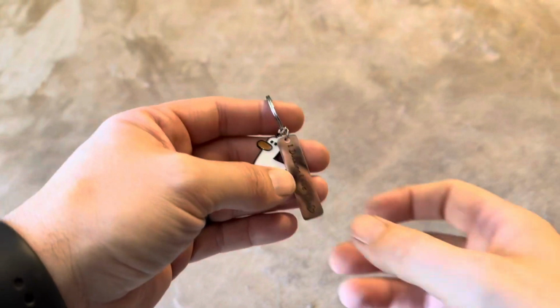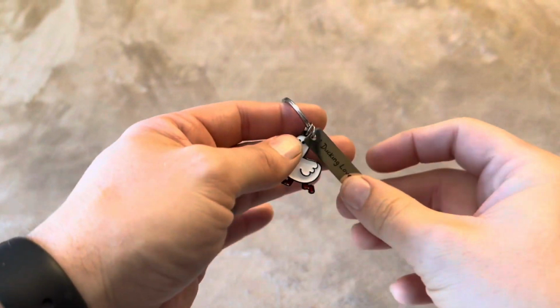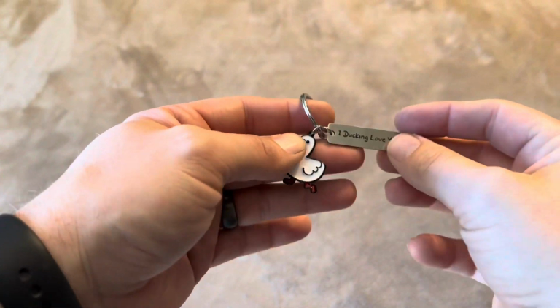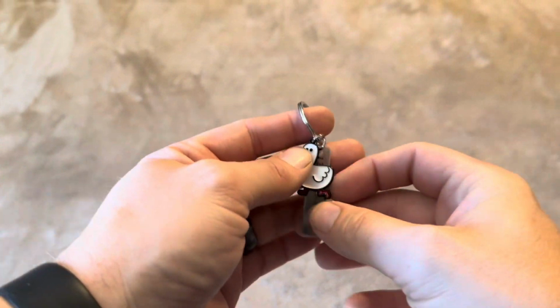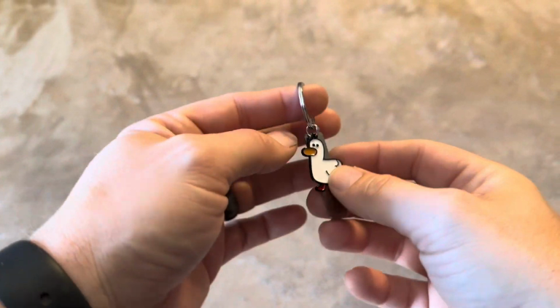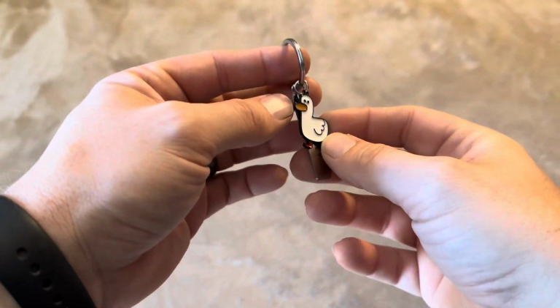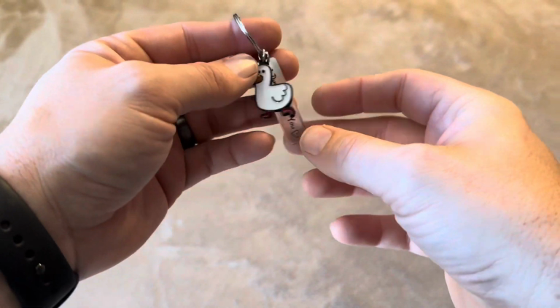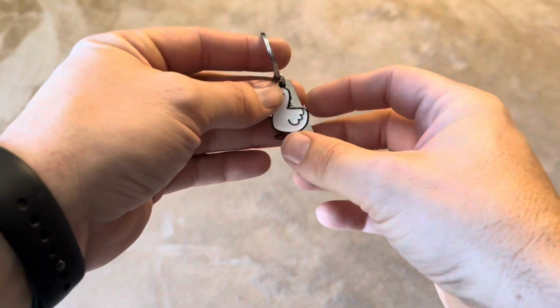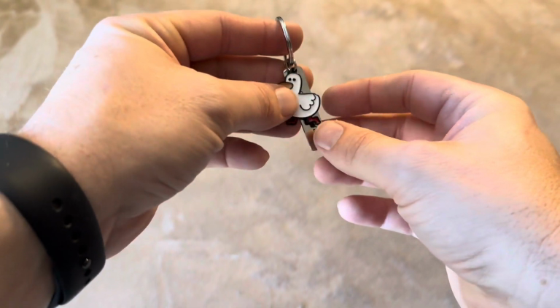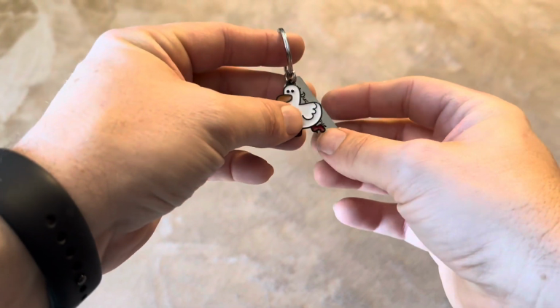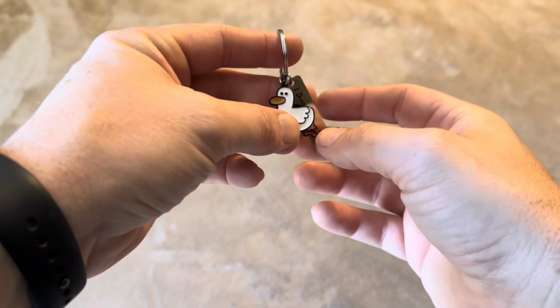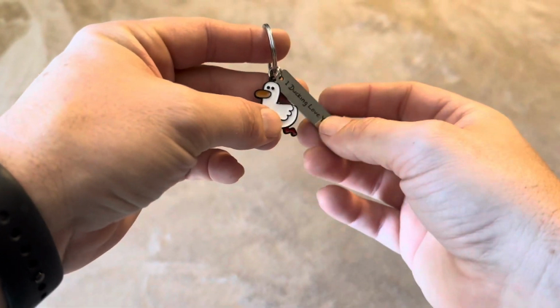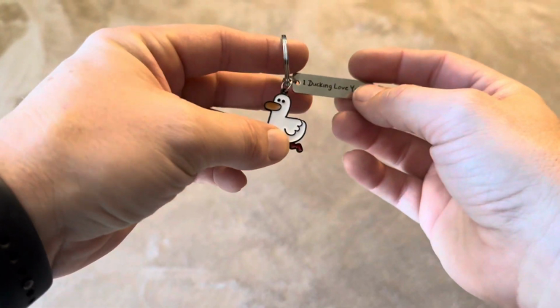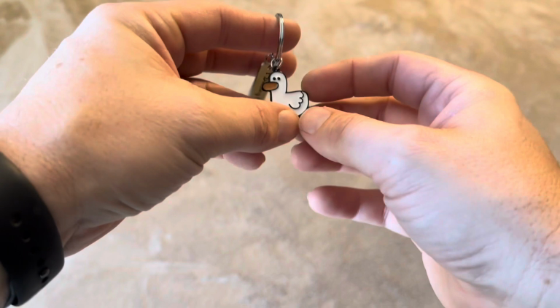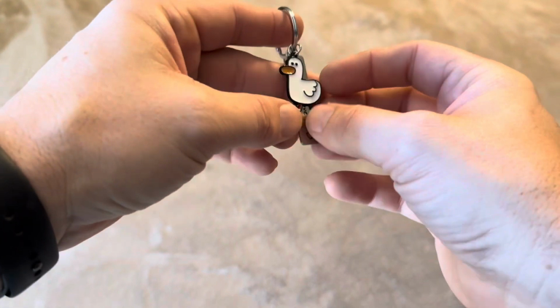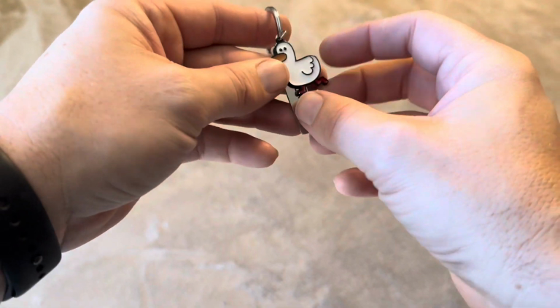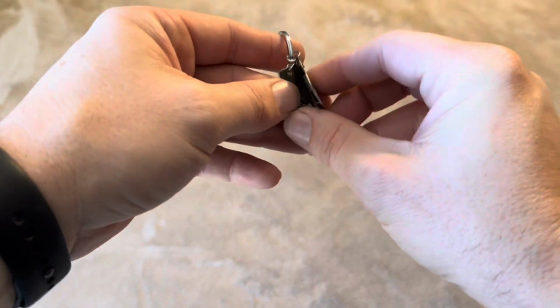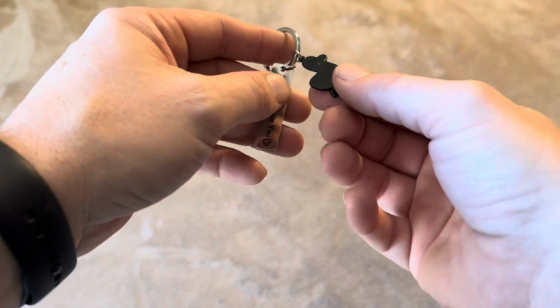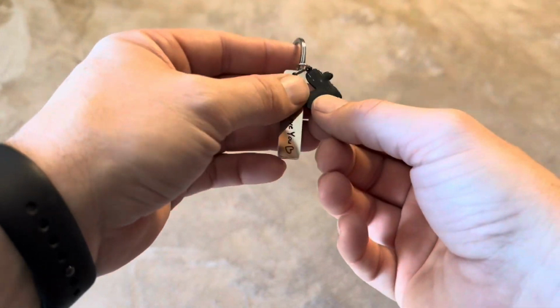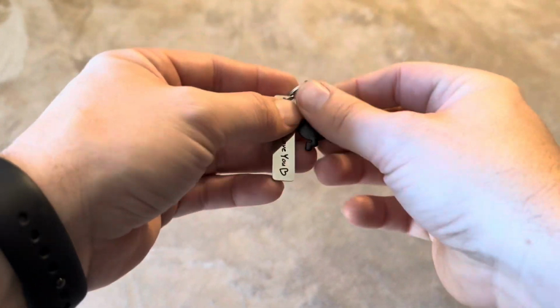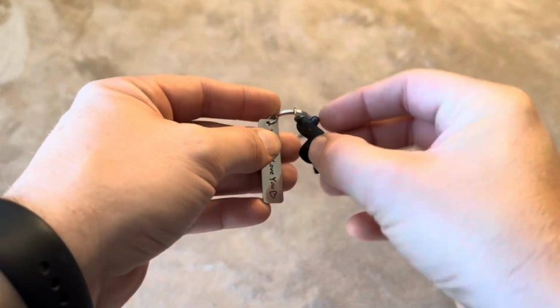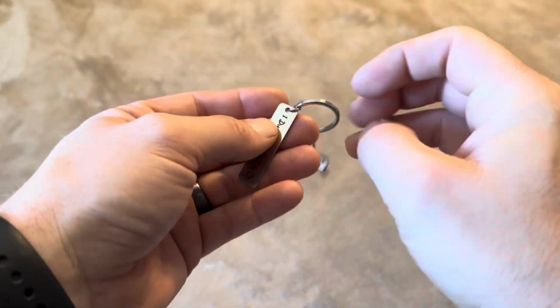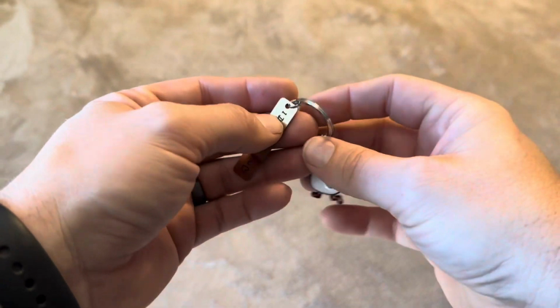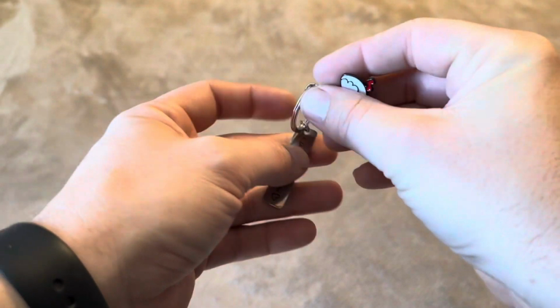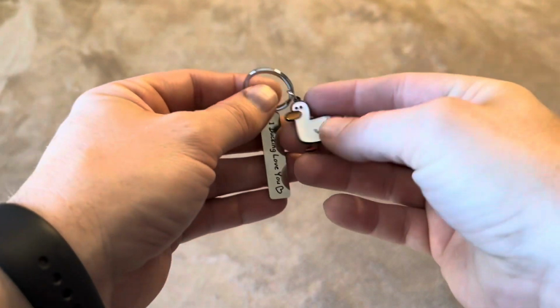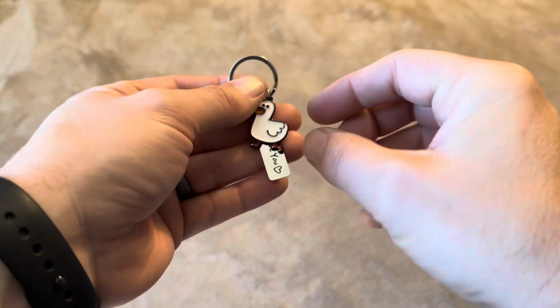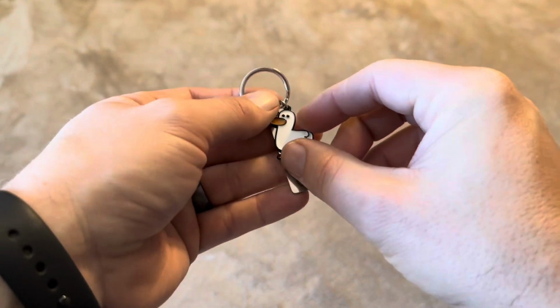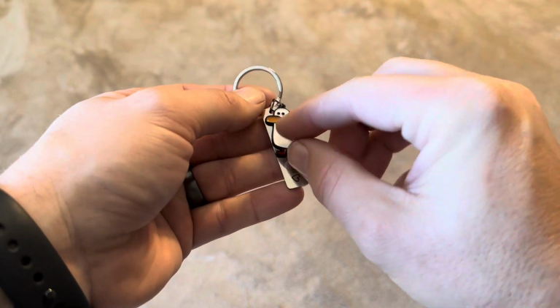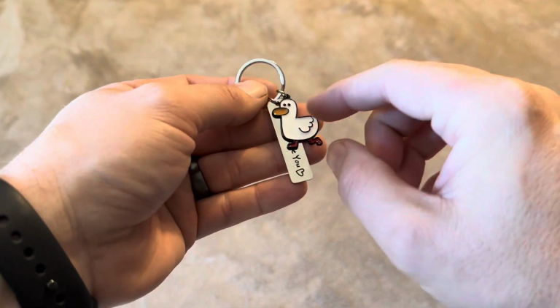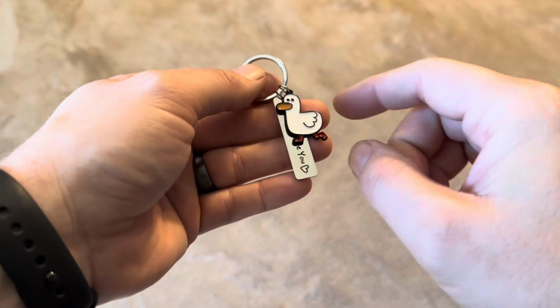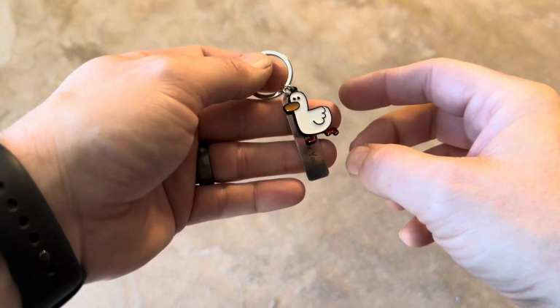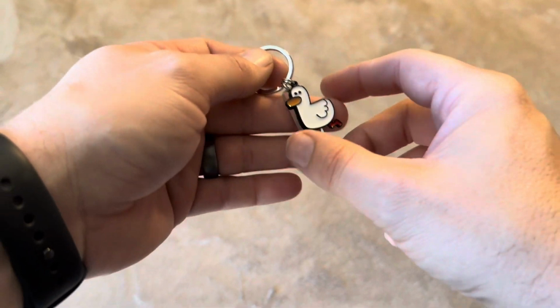Today I'm going to be reviewing this little duck keychain that I recently purchased online. It's actually going to have two different parts on it, so it's going to have the little duck that's going to be painted. It's going to be black on the back, and then on the front it's going to be the white and the red with the bill.